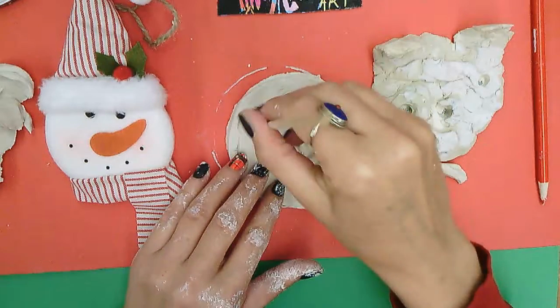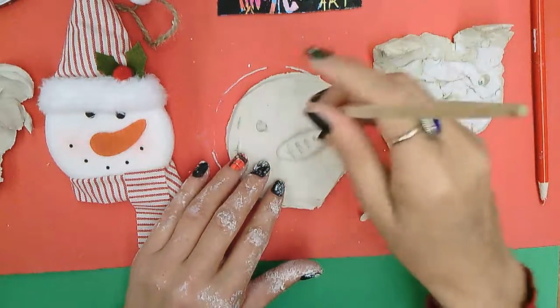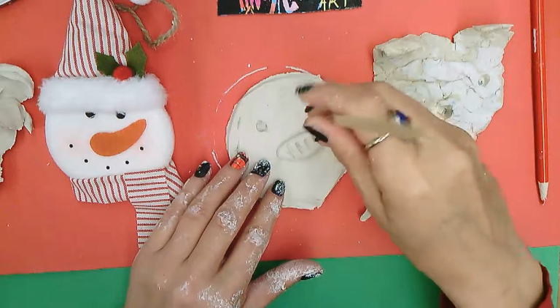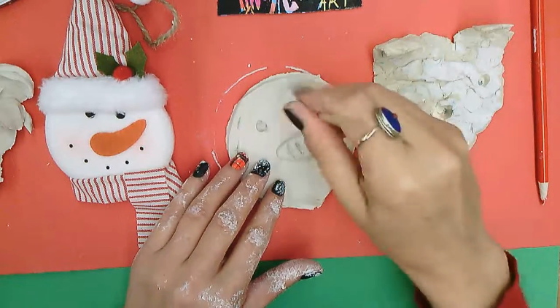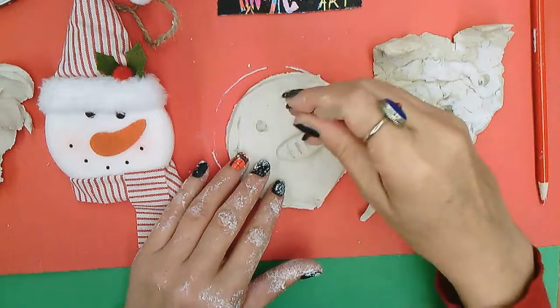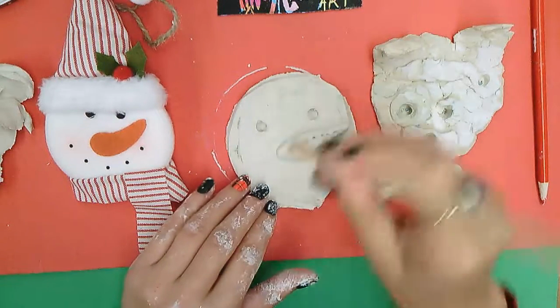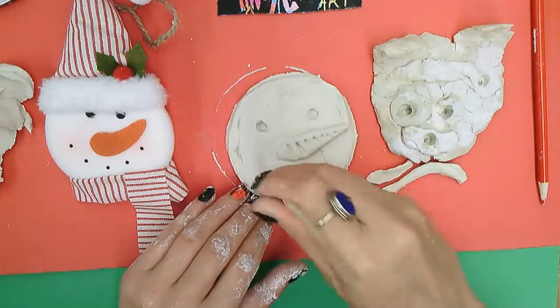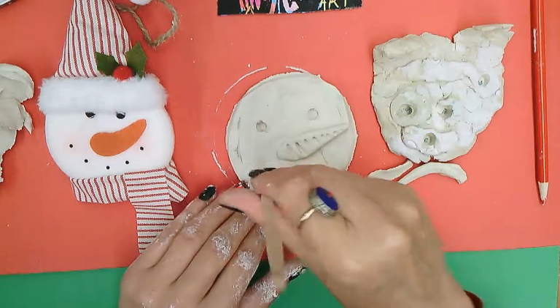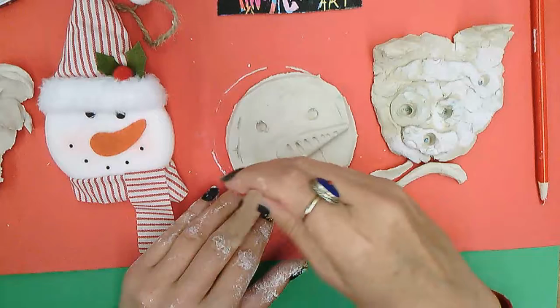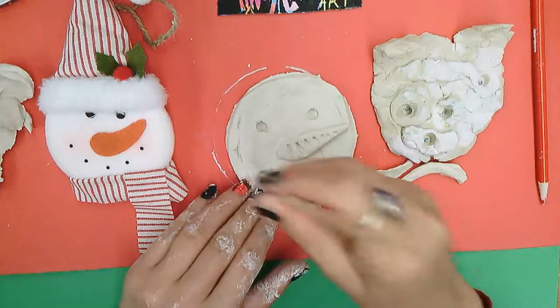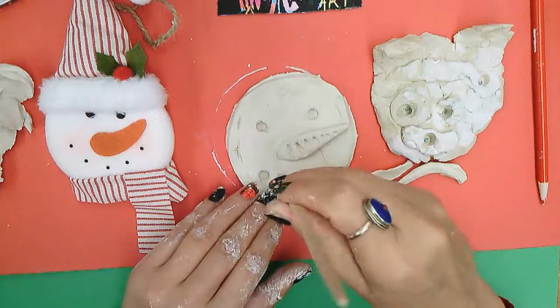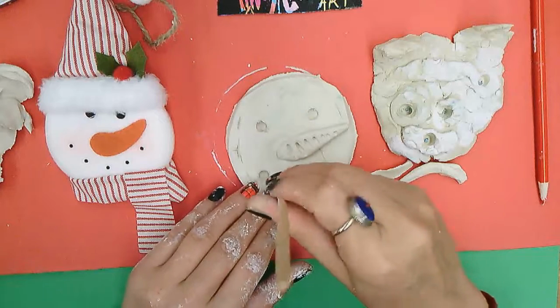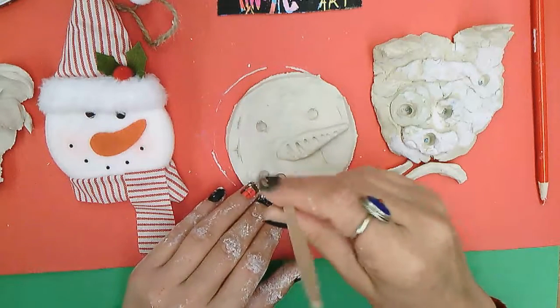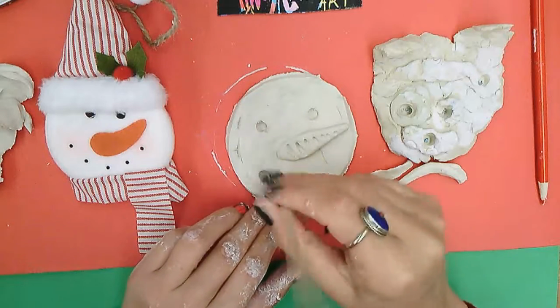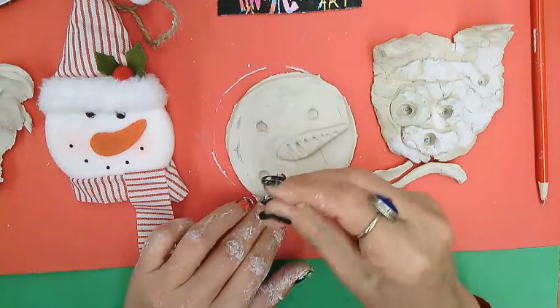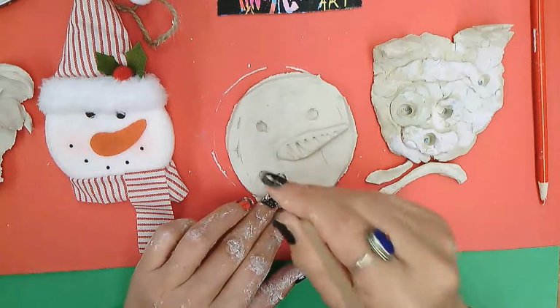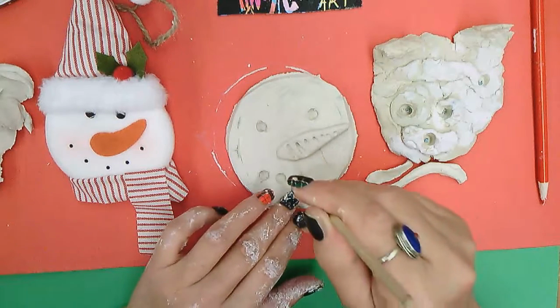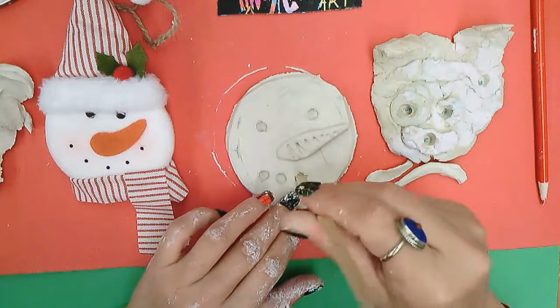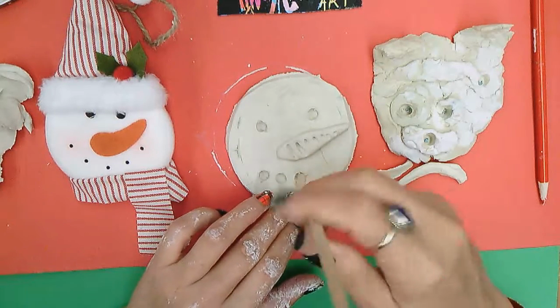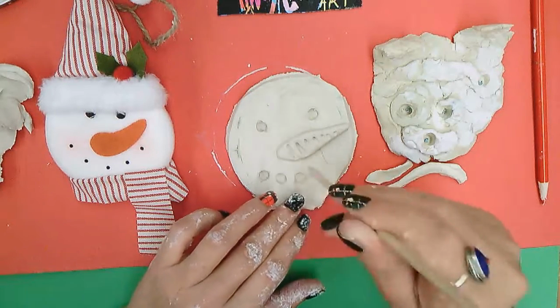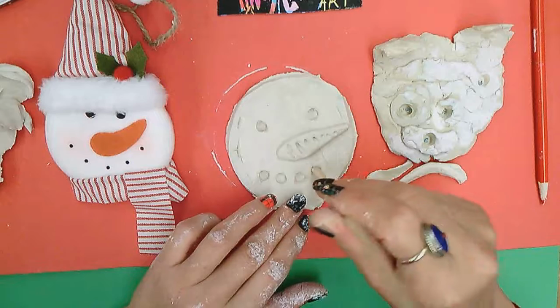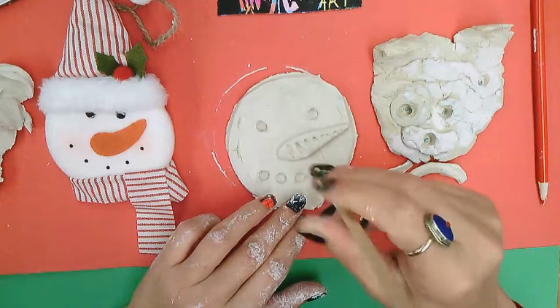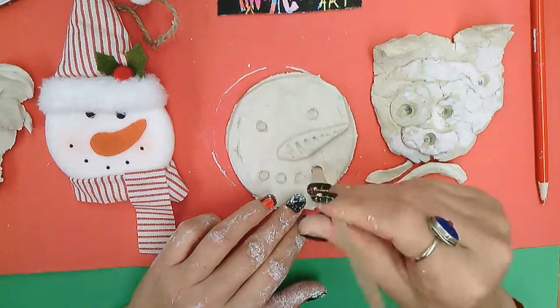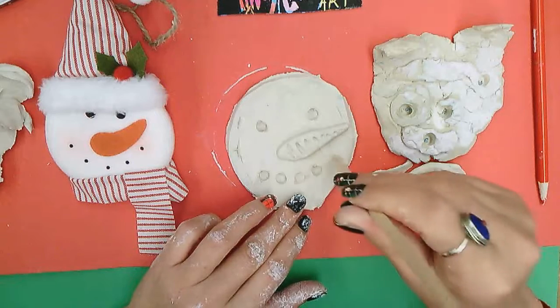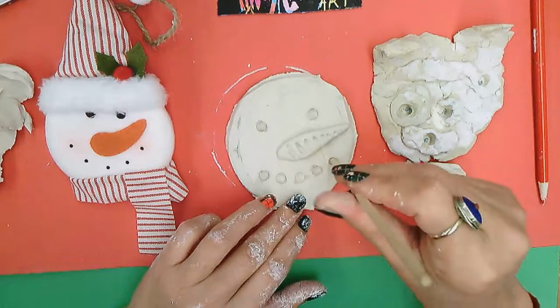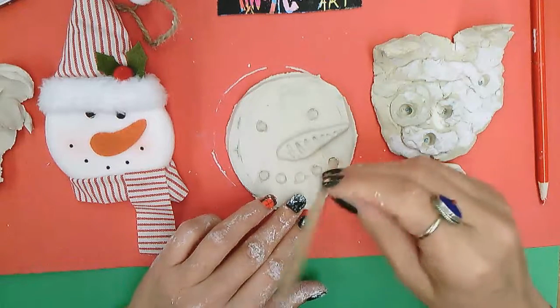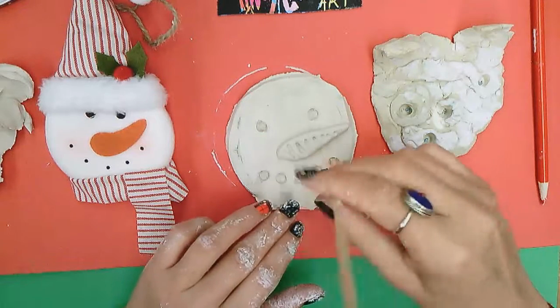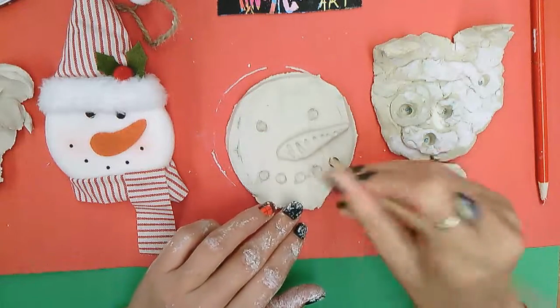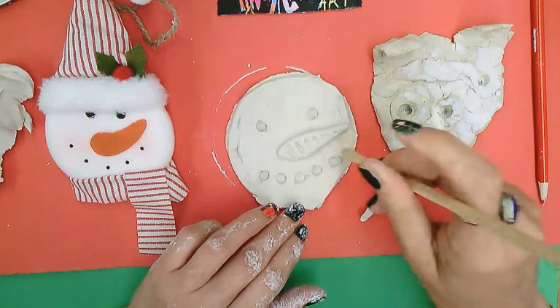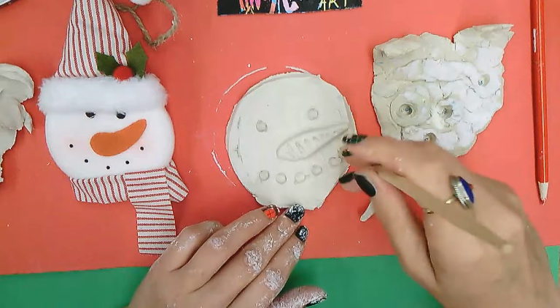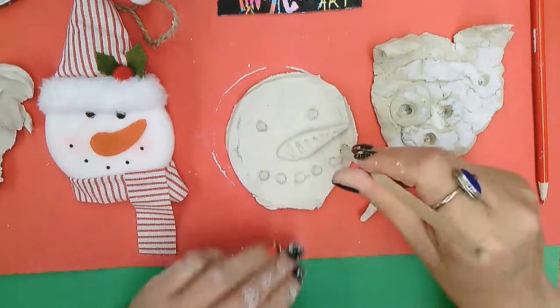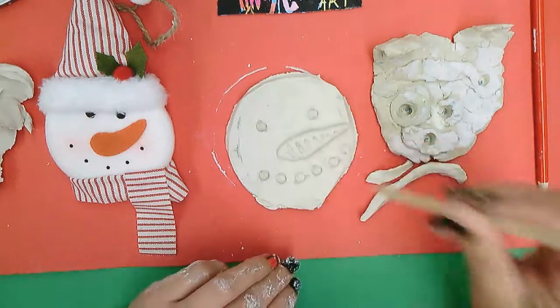For the eyes and the mouth, I'm just gonna twirl it a little bit inside like this to make indentations like that.